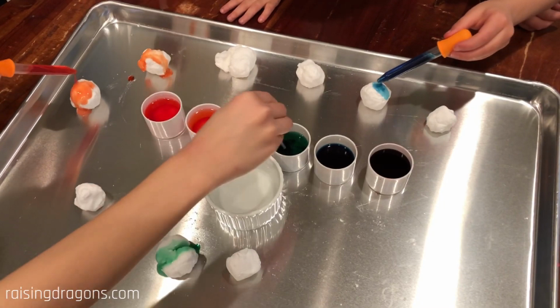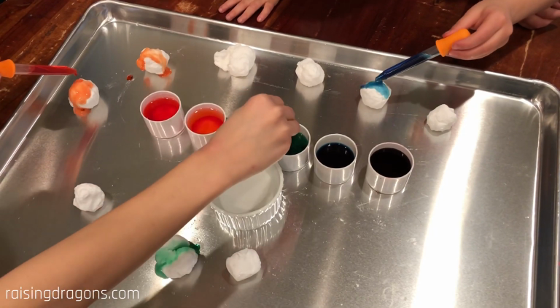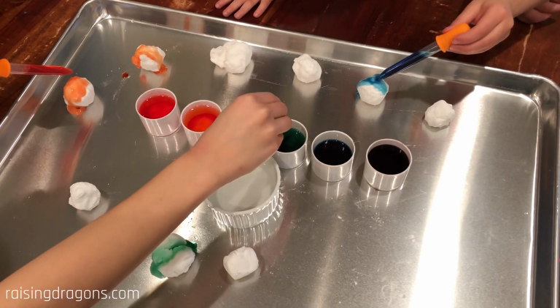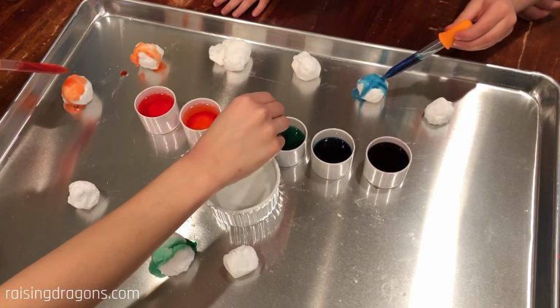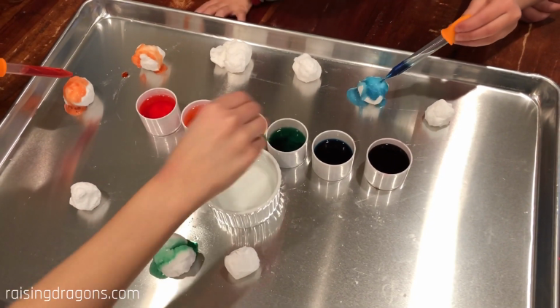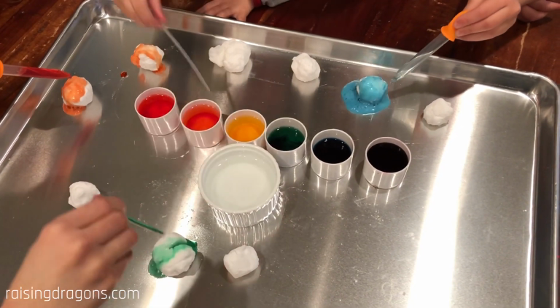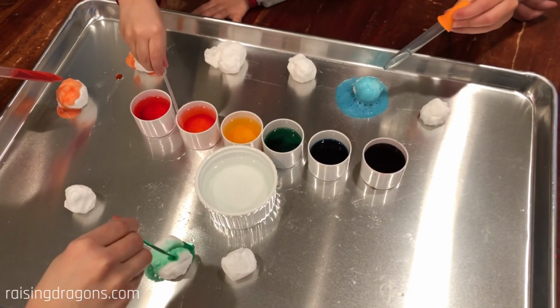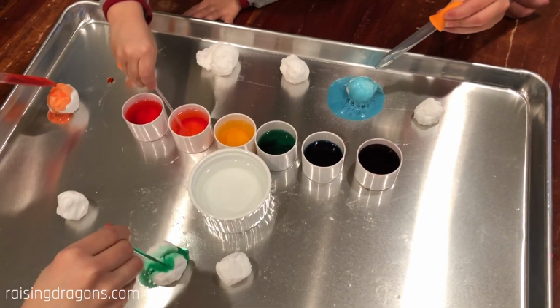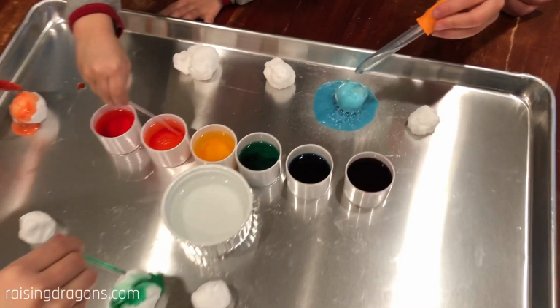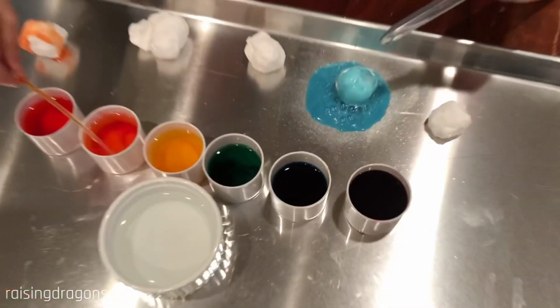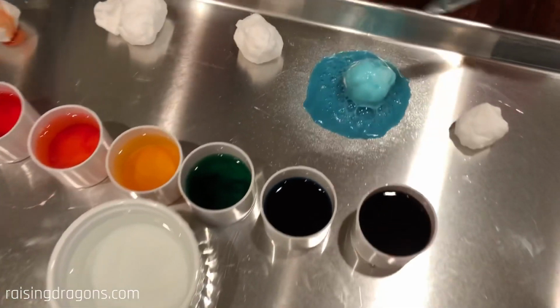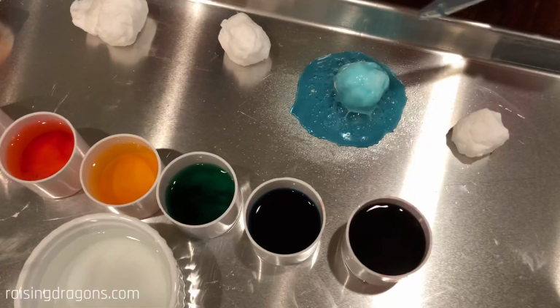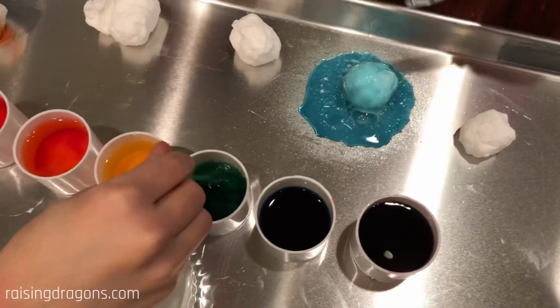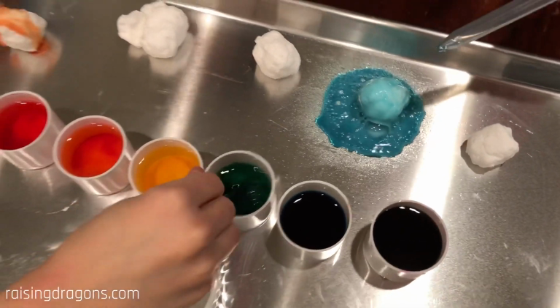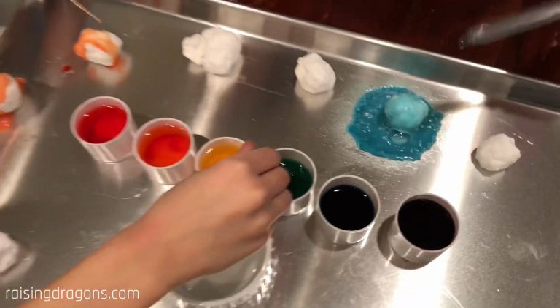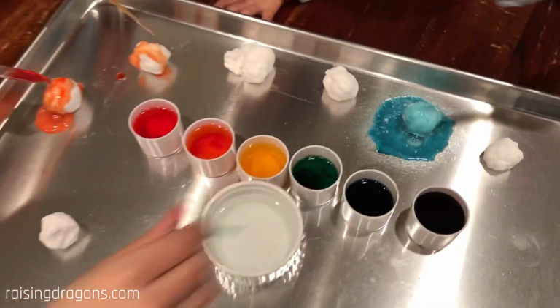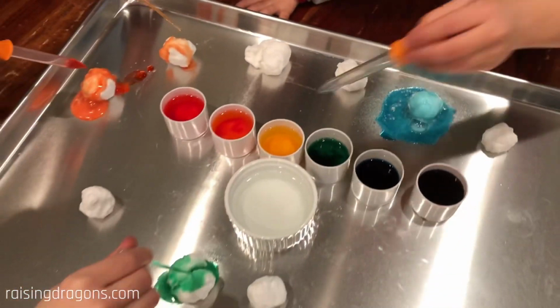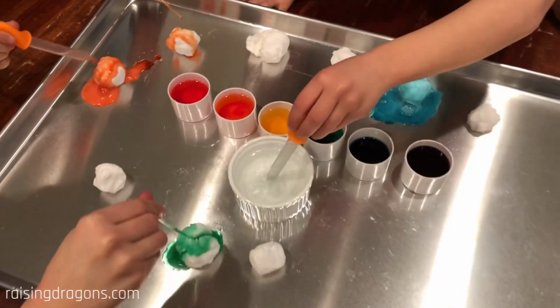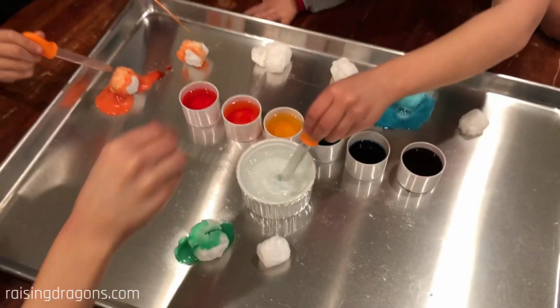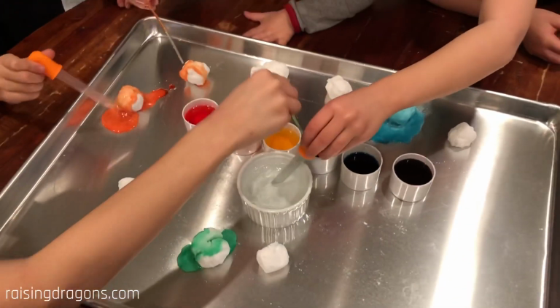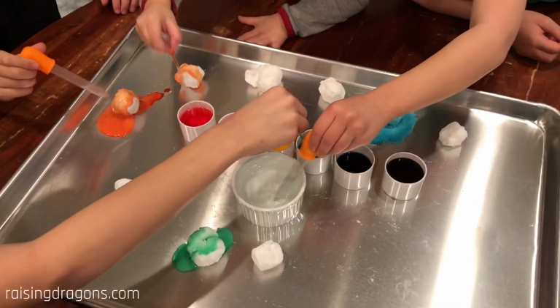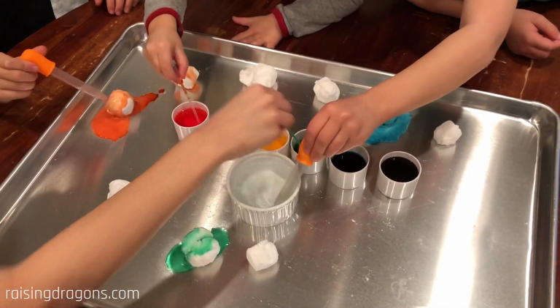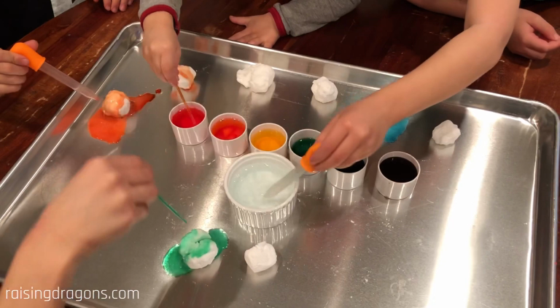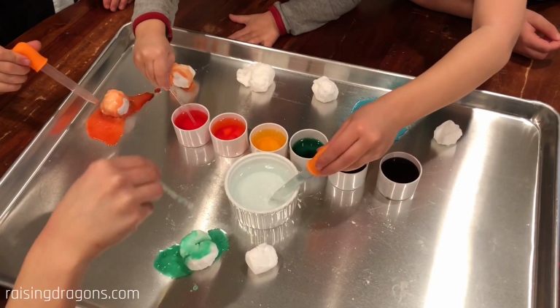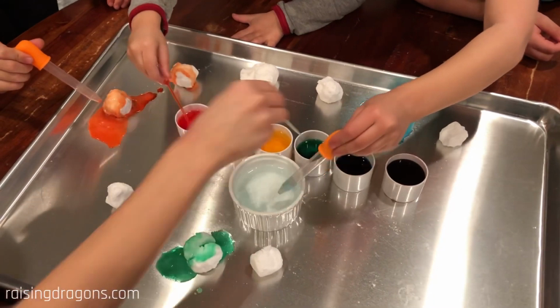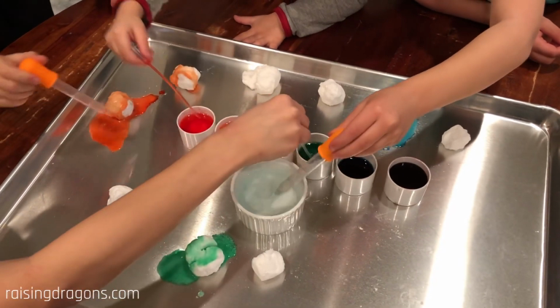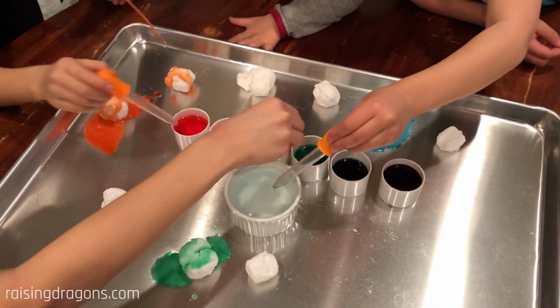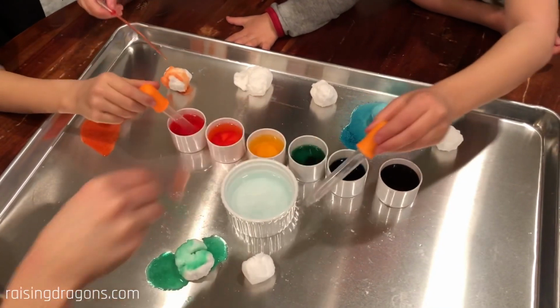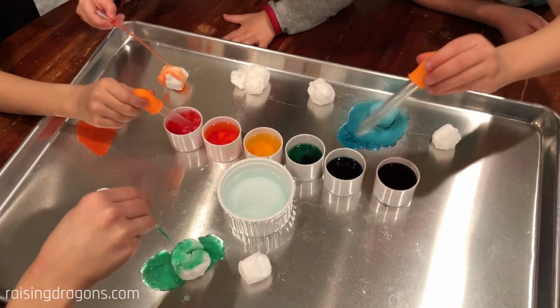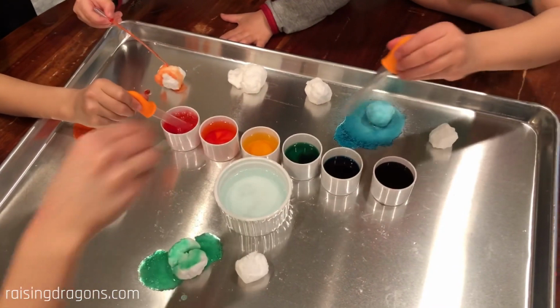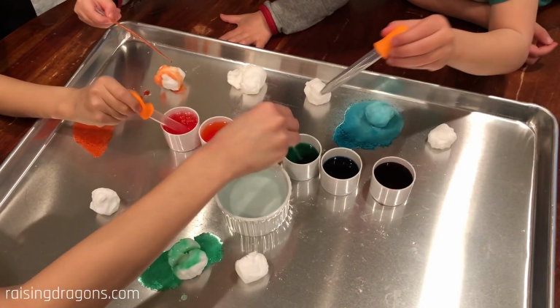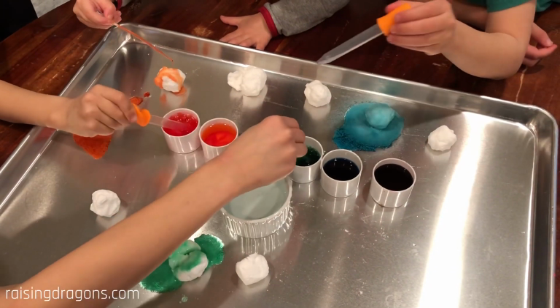Whoa, it makes a weird sound! Whoa, look at mine! It's vinegar. Is this vinegar? Yeah. And baking soda. The balls — the snowballs are baking soda.